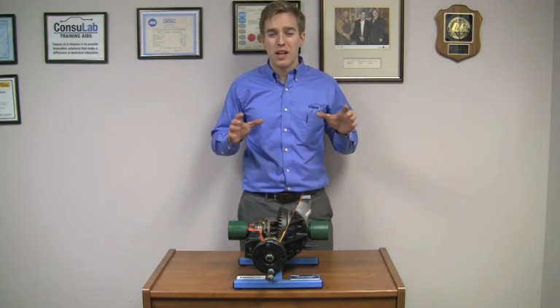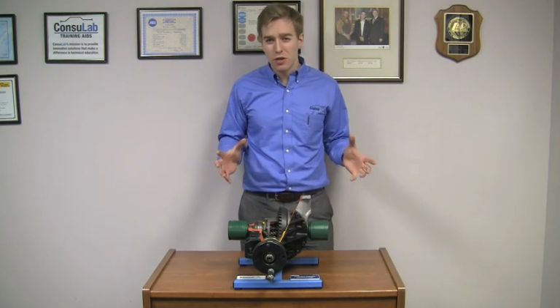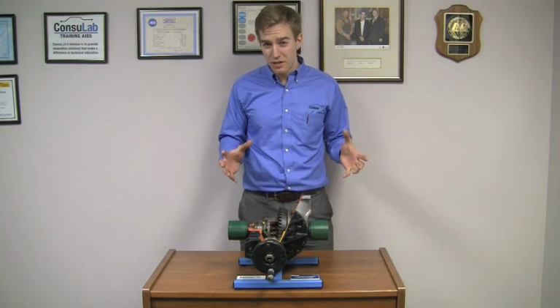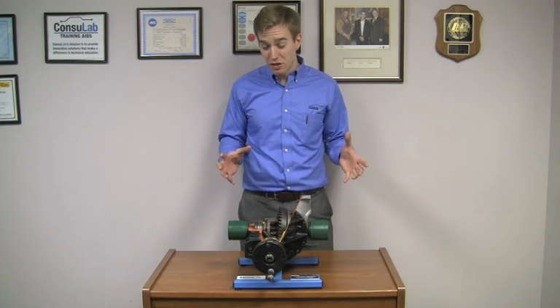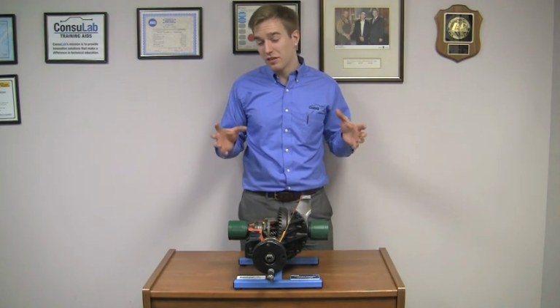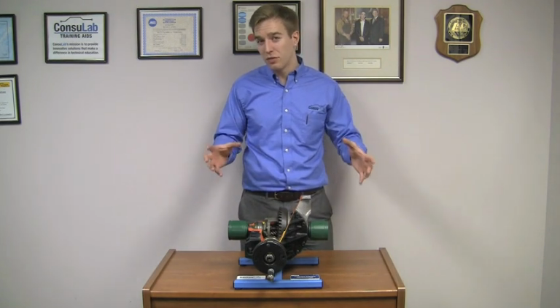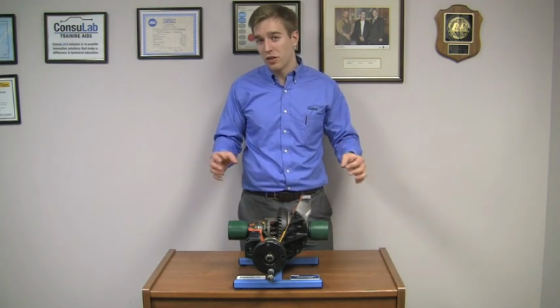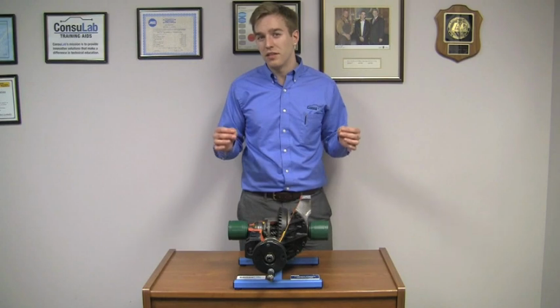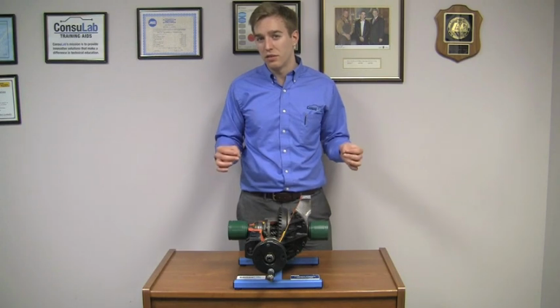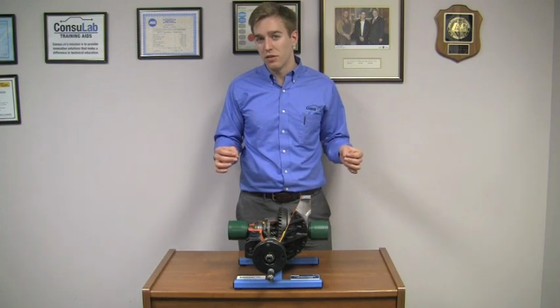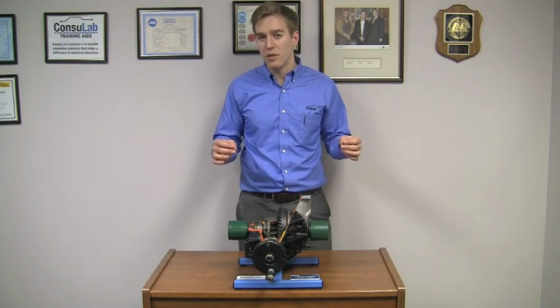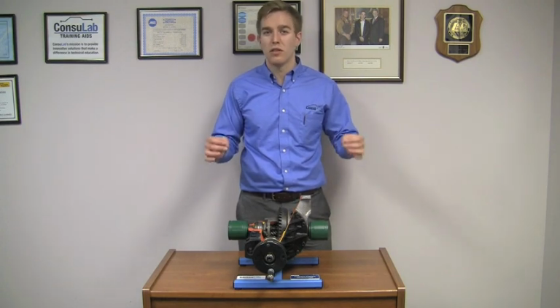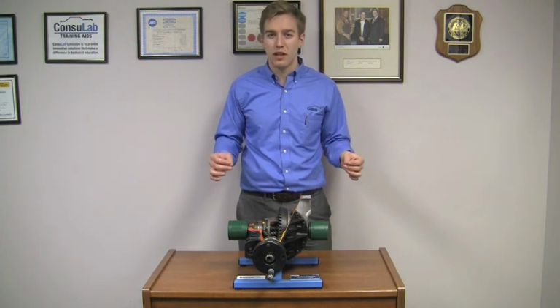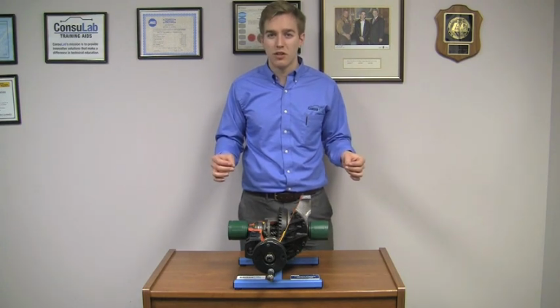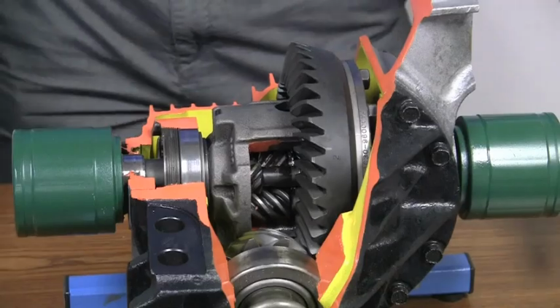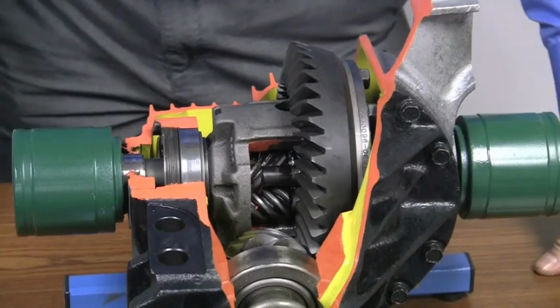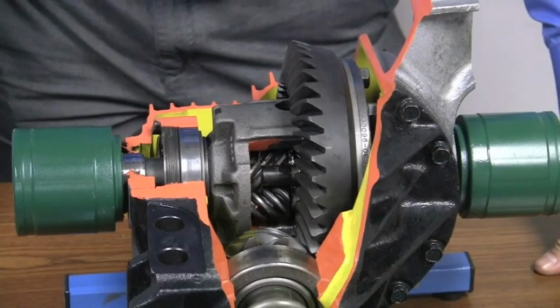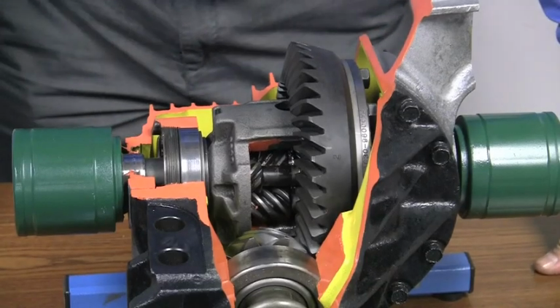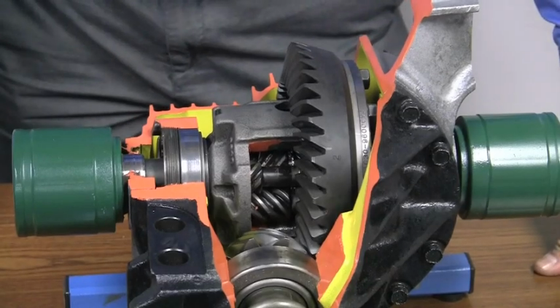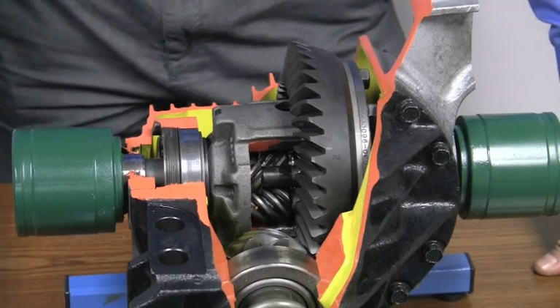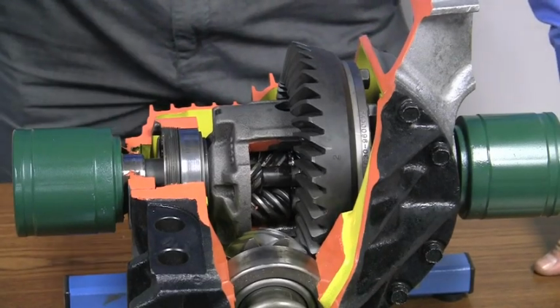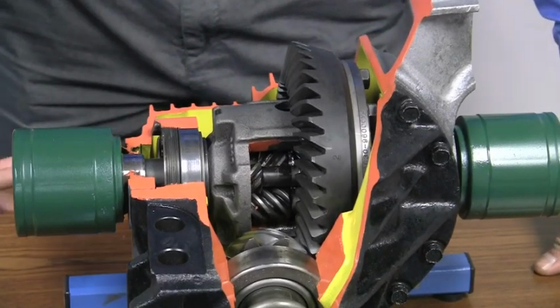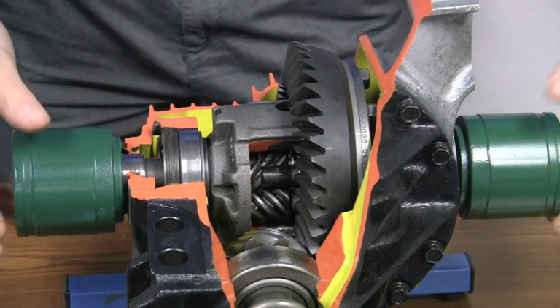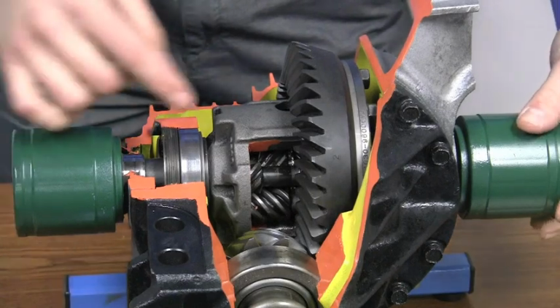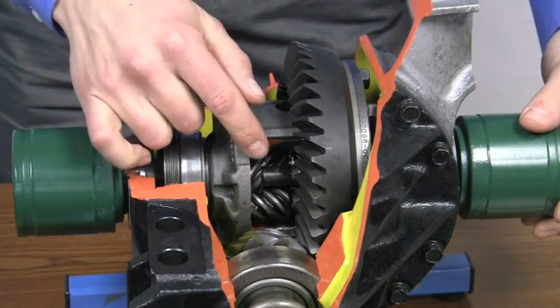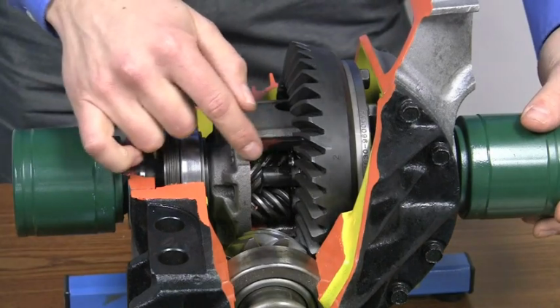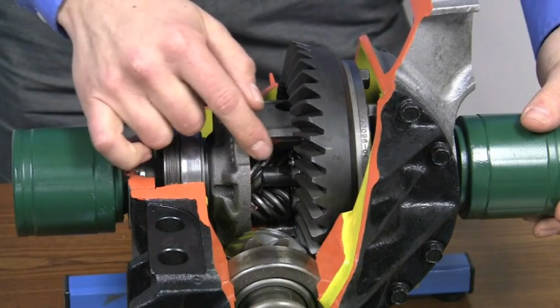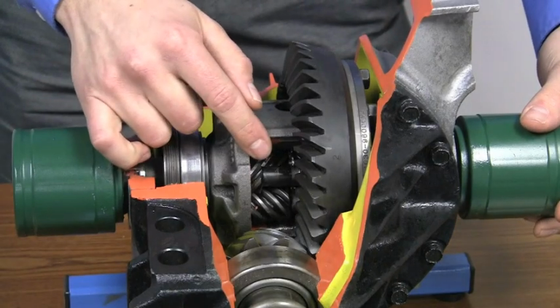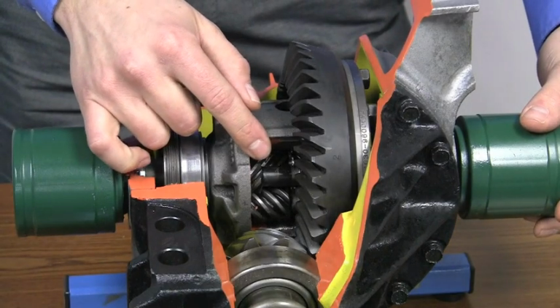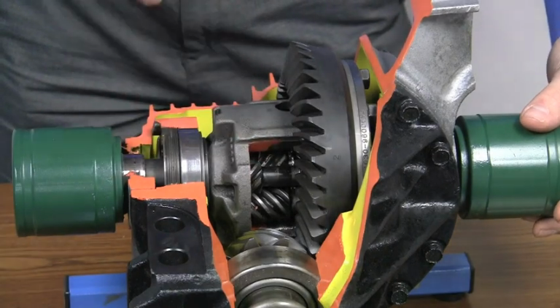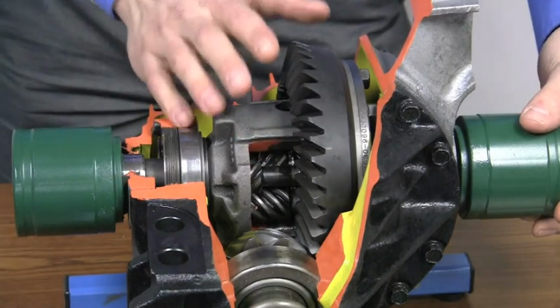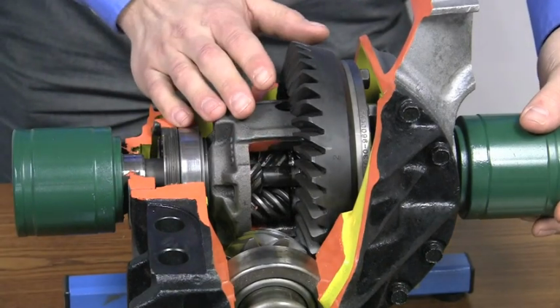A Torsen differential is very special. It's different from other types of locking differential. Instead of using clutches, a Torsen differential uses a set of helically cut gears to transfer torque.